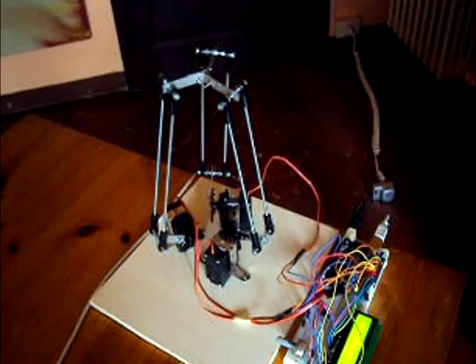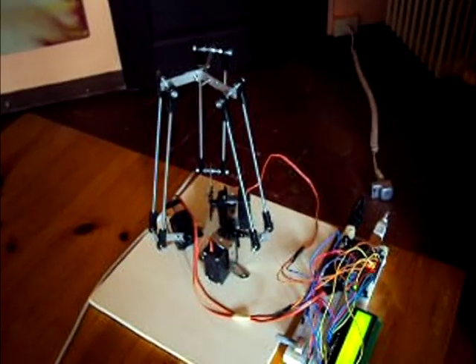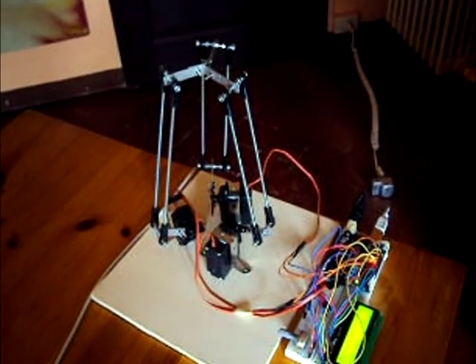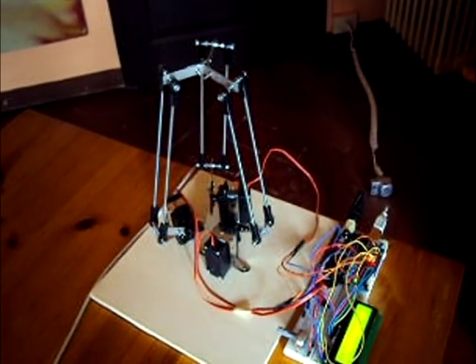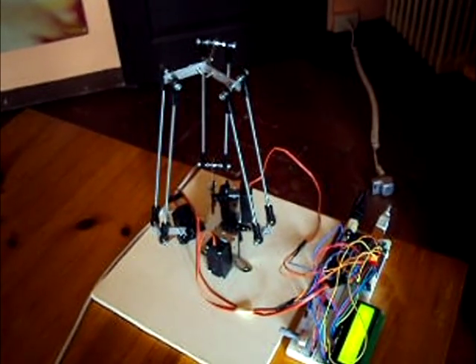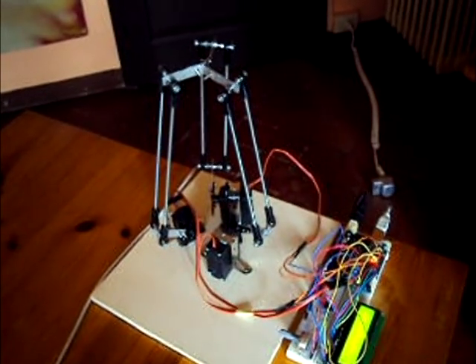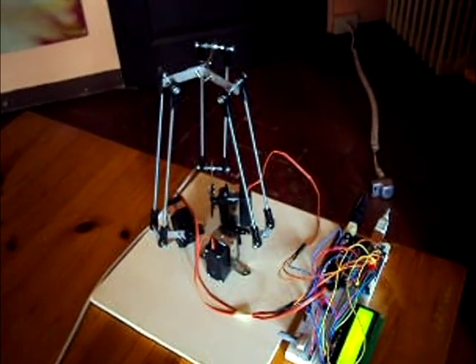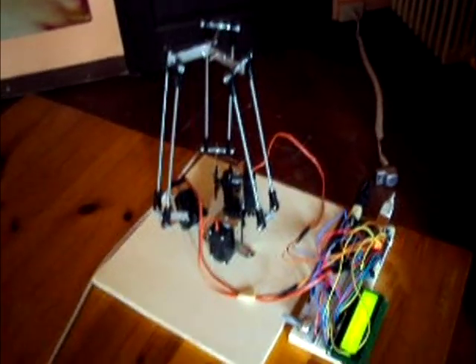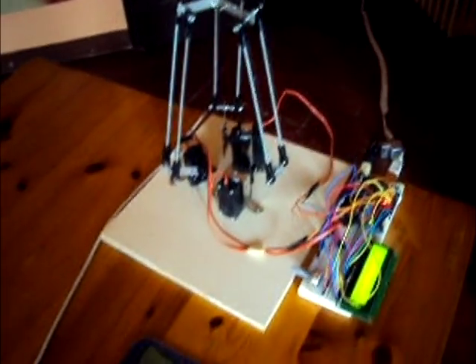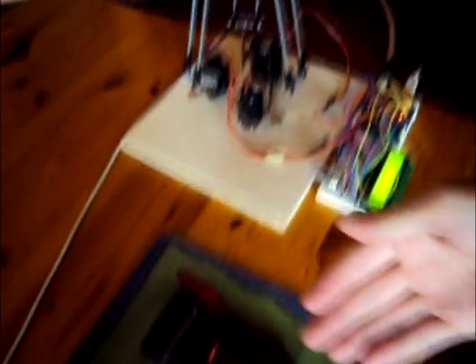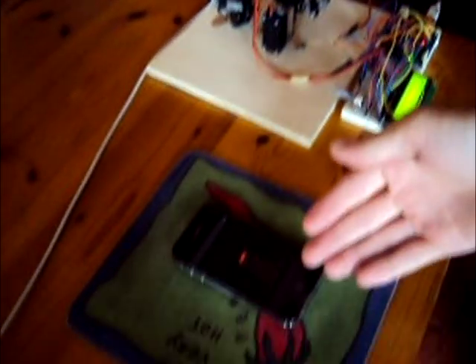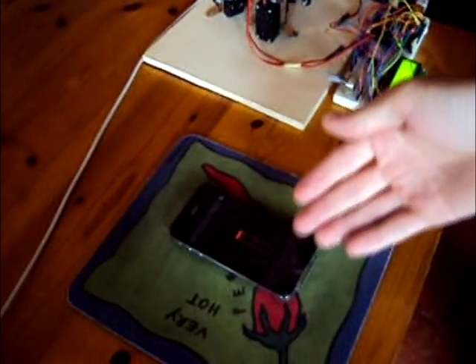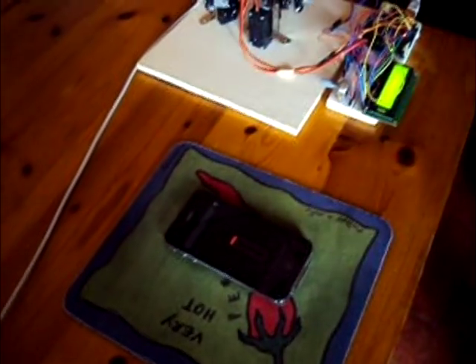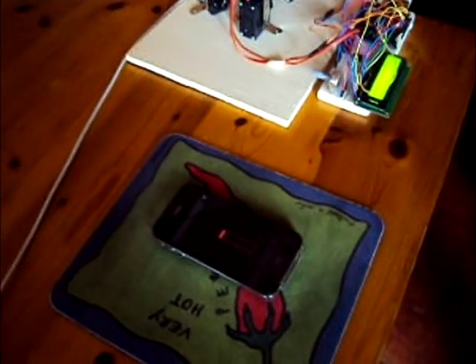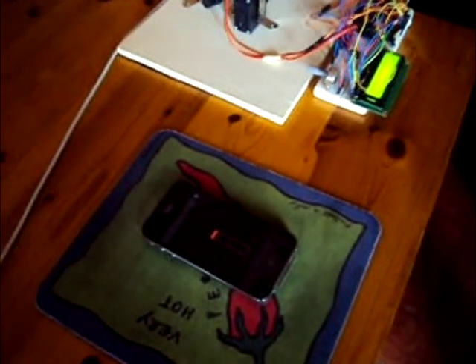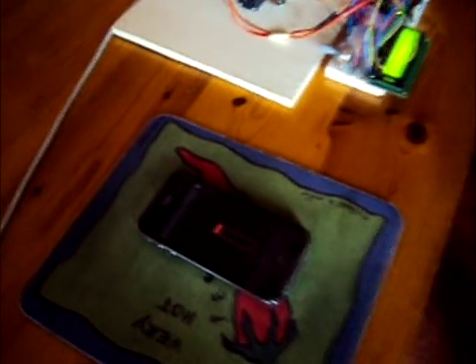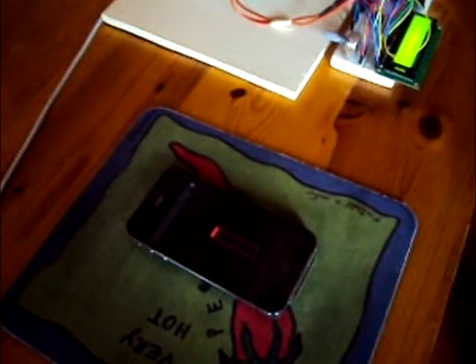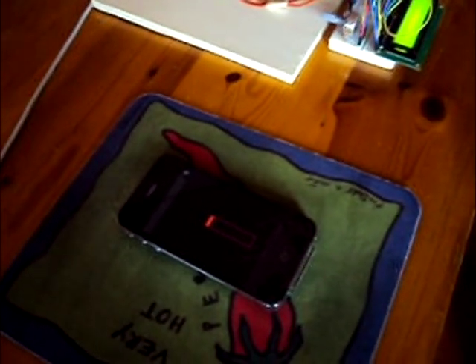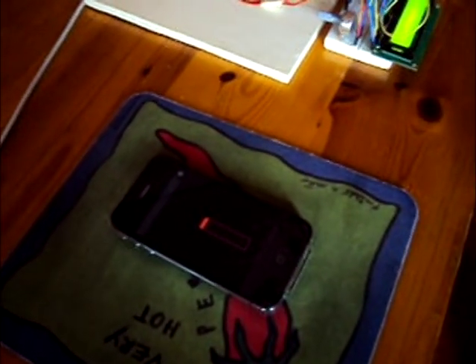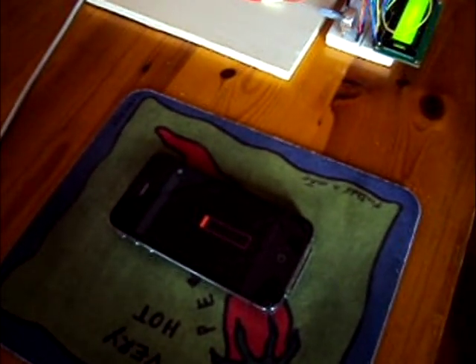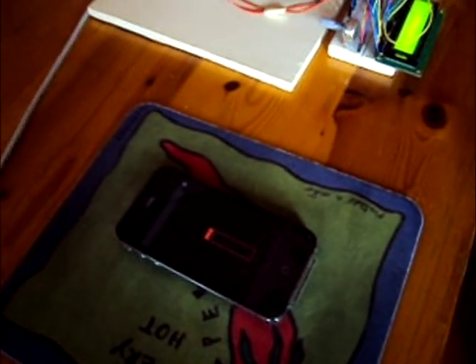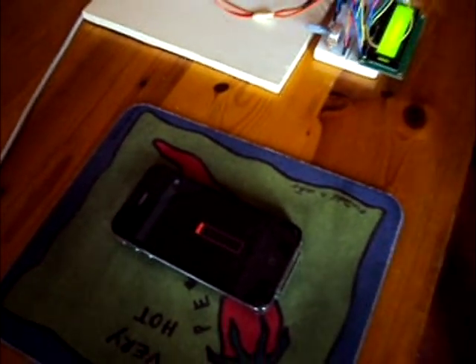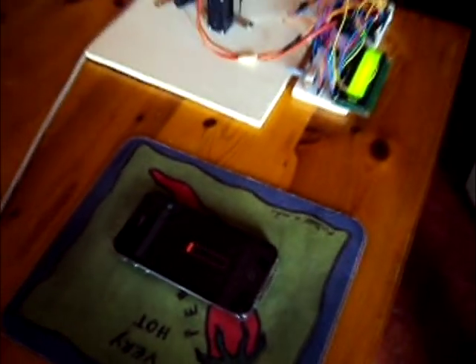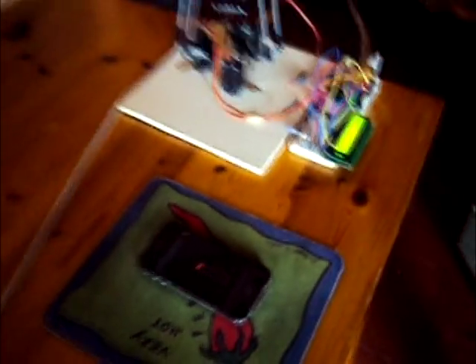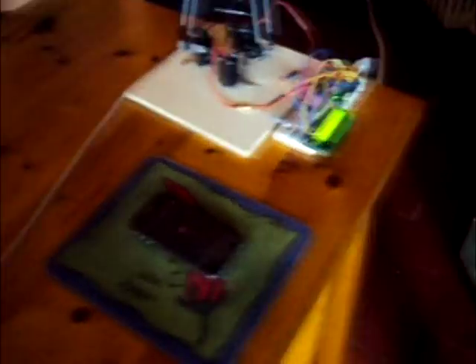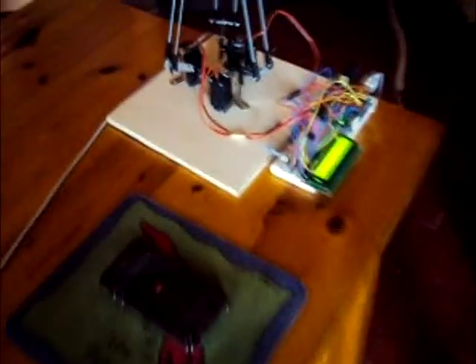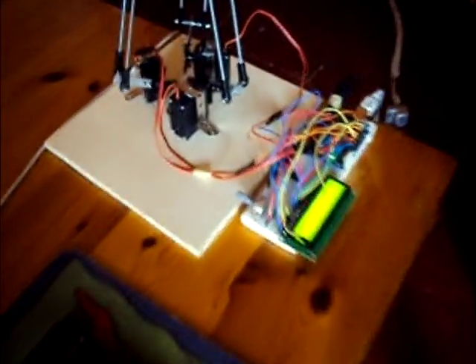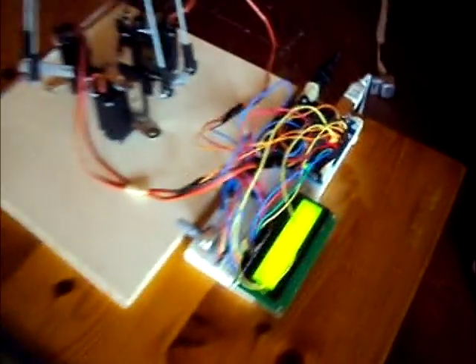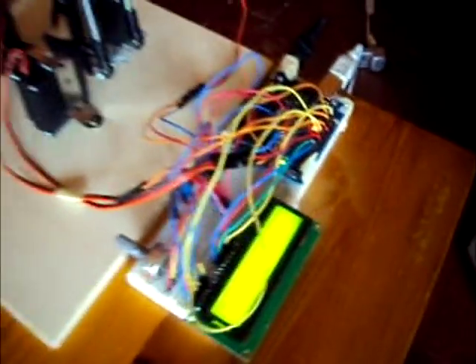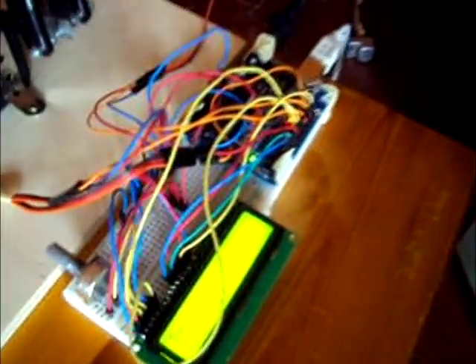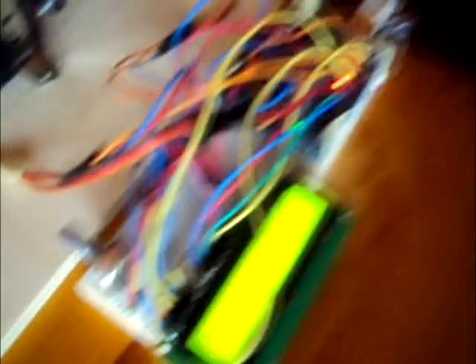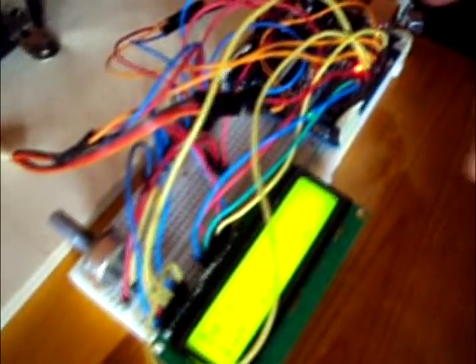Also, I thought it would be interesting to be able to control it using an iPhone, taking advantage of its accelerometer. I decided to use an Arduino microcontroller to control the robot via USB.